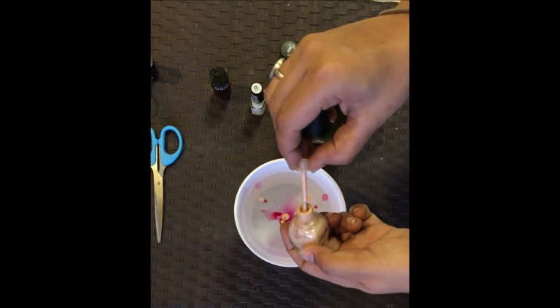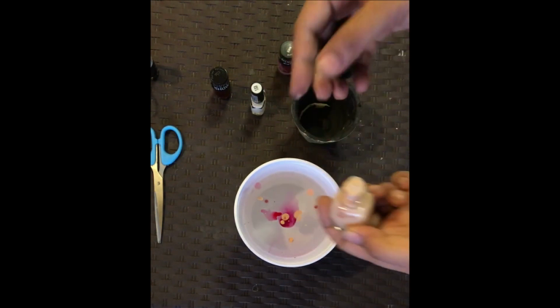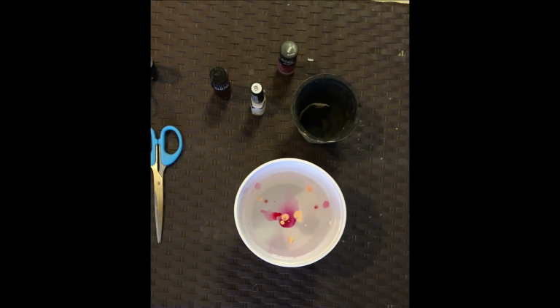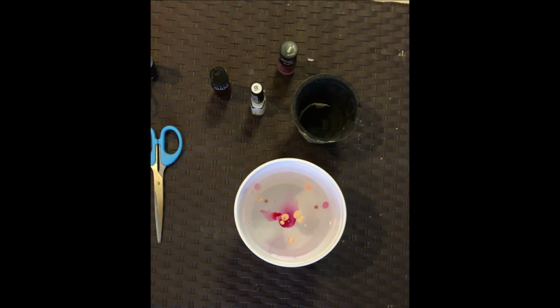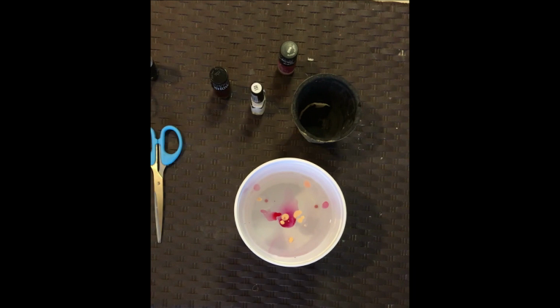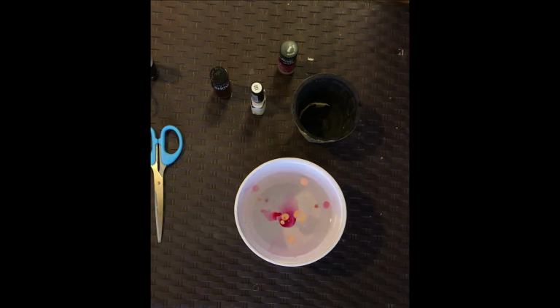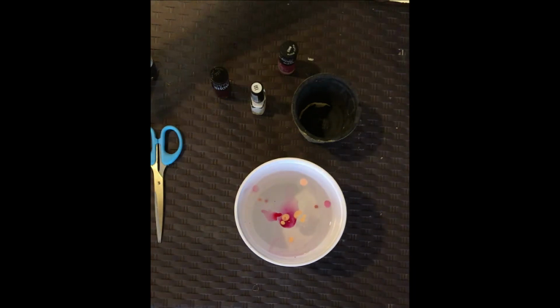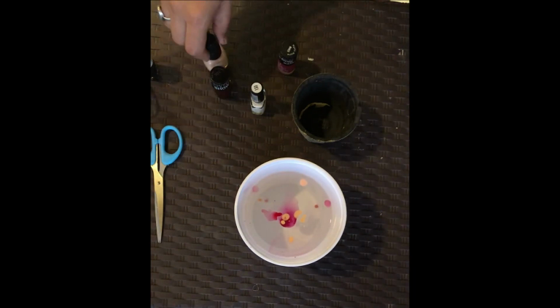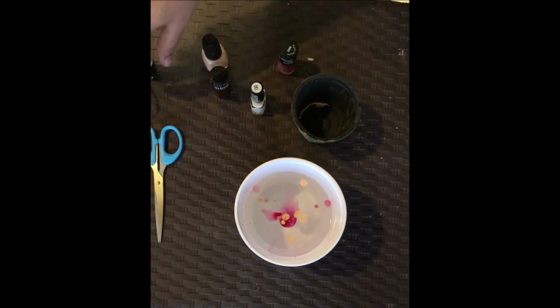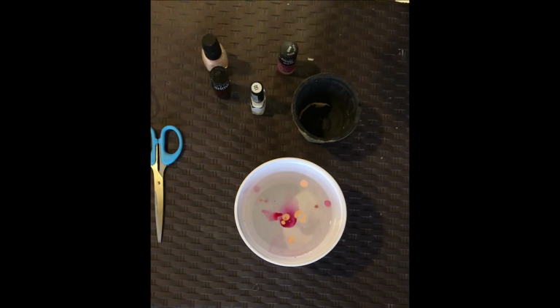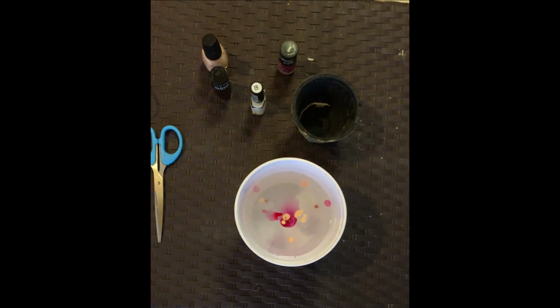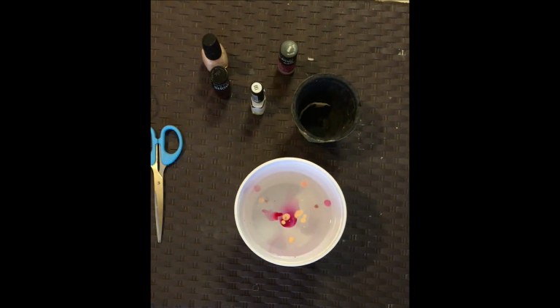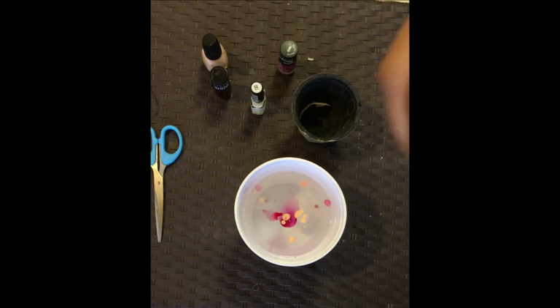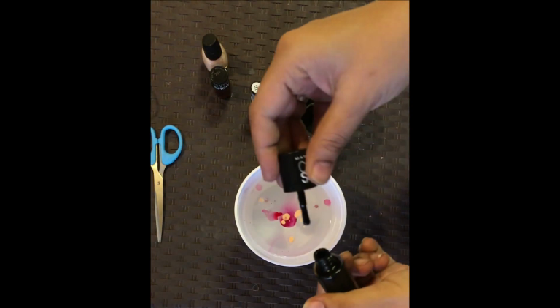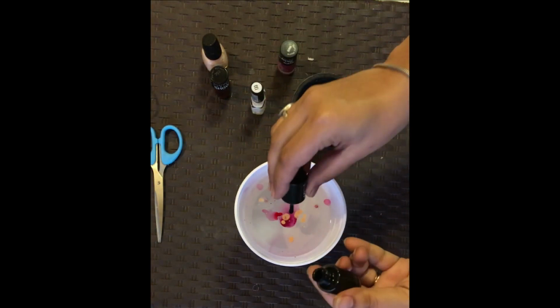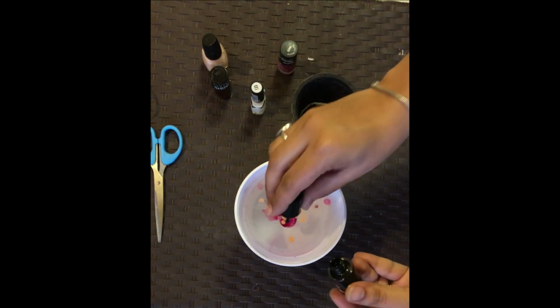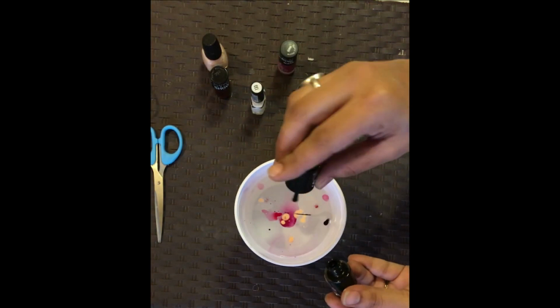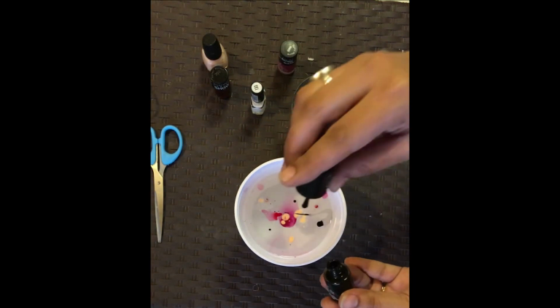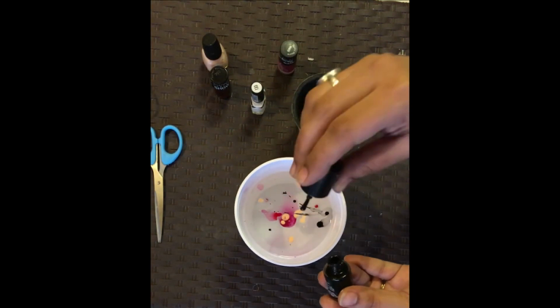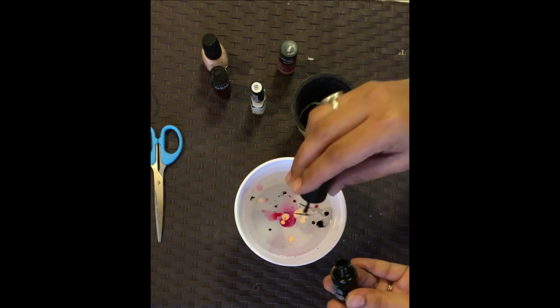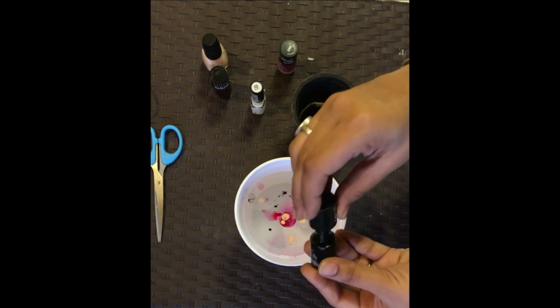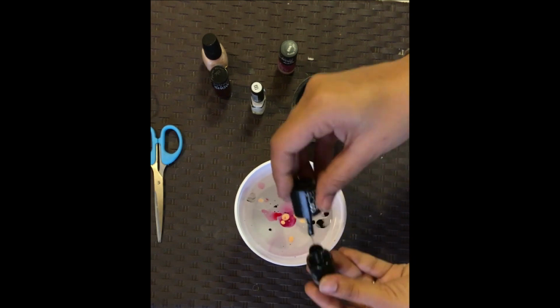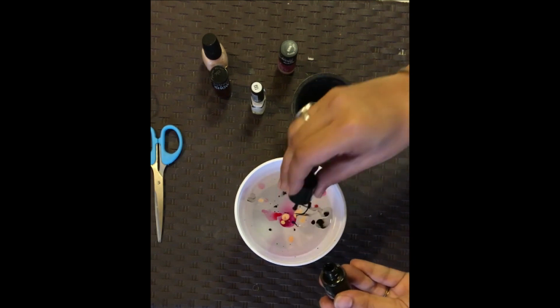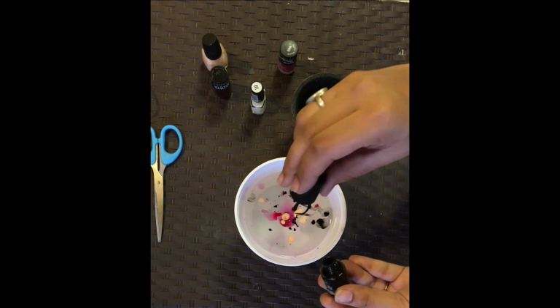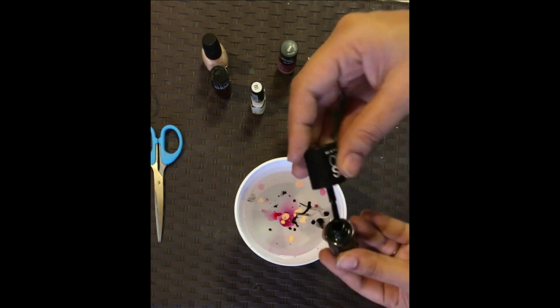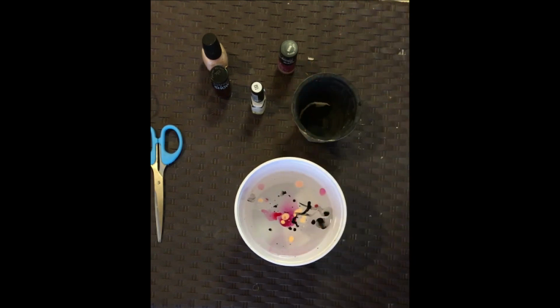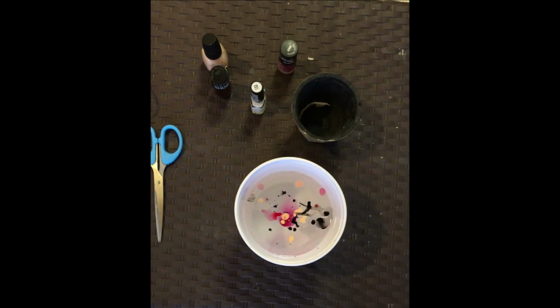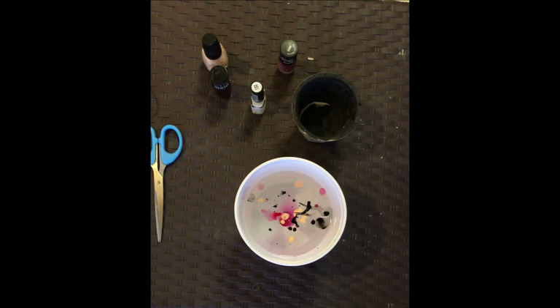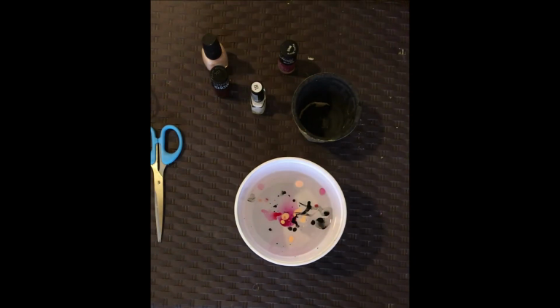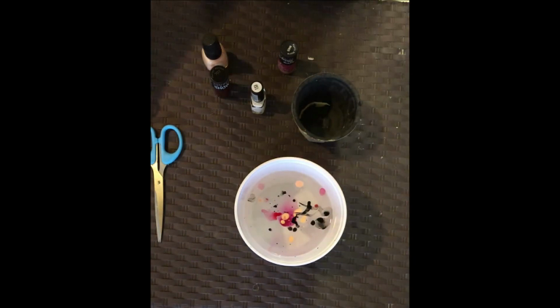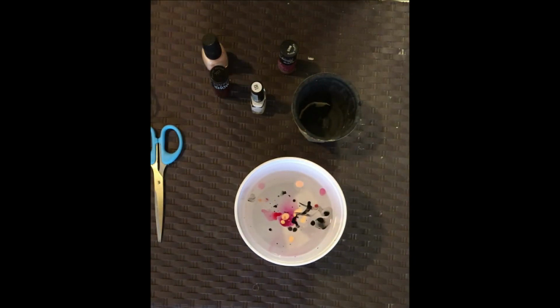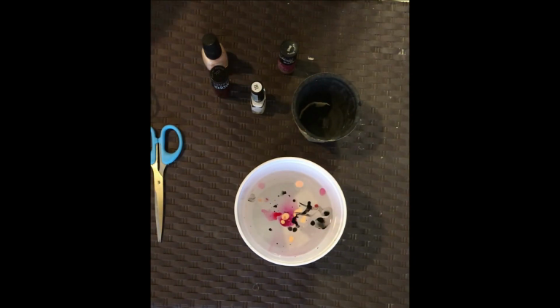Add the nail paint colors into the water. Try to add multiple nail paint colors which in combination will look good and will show a beautiful collage on your planter.